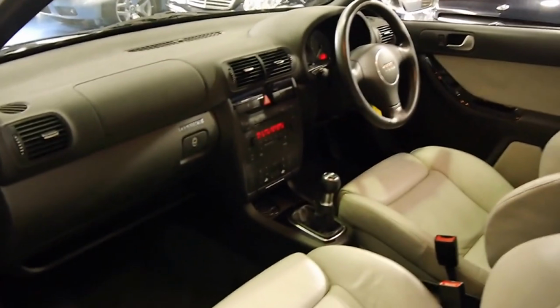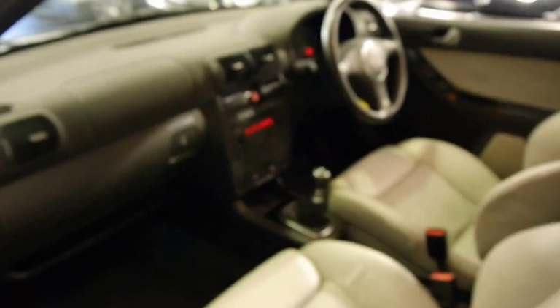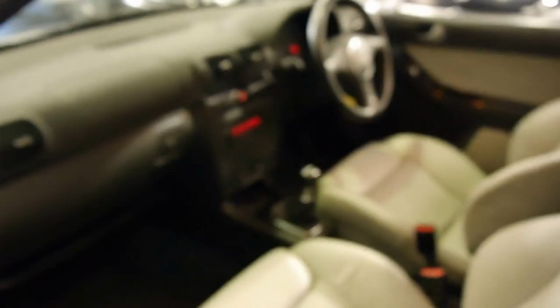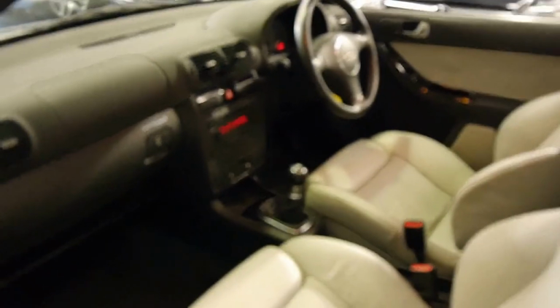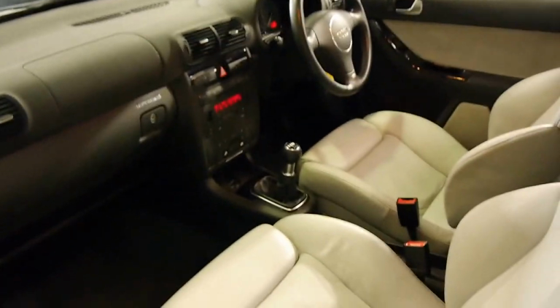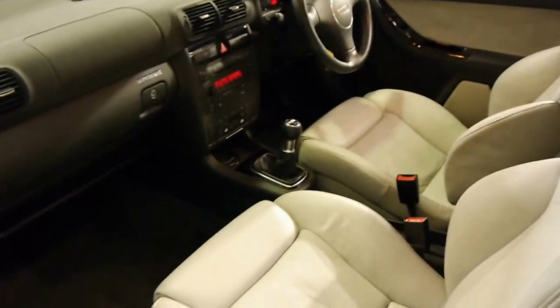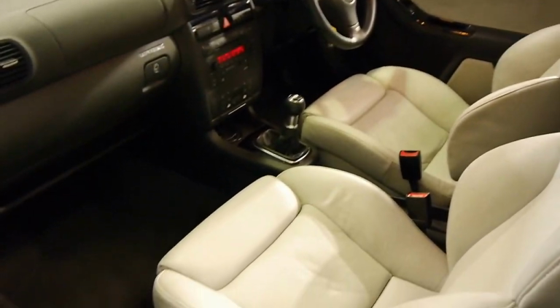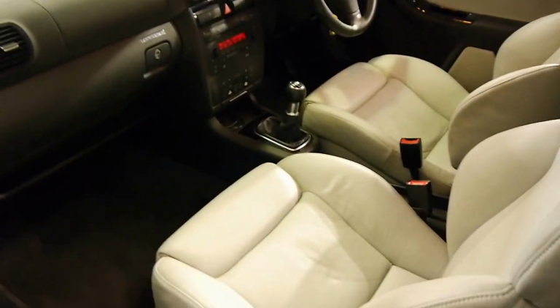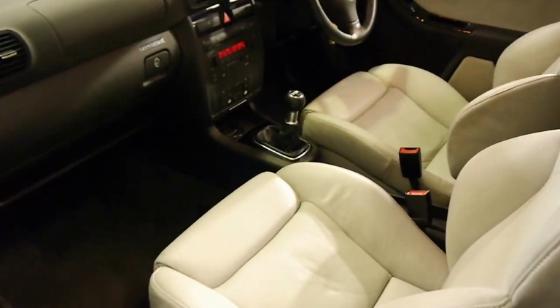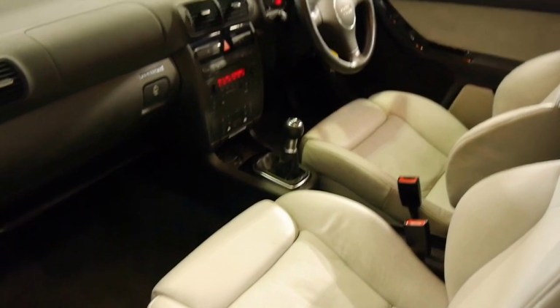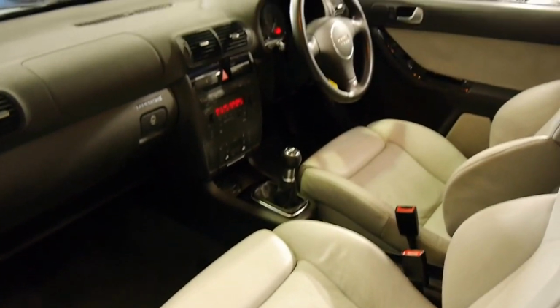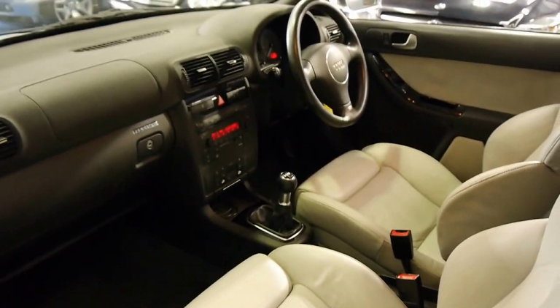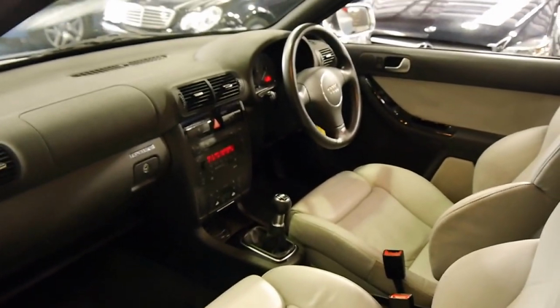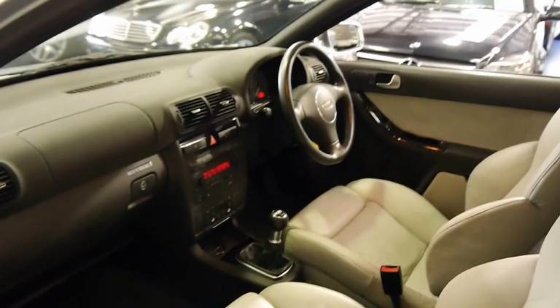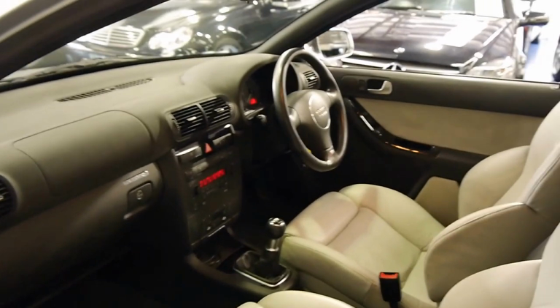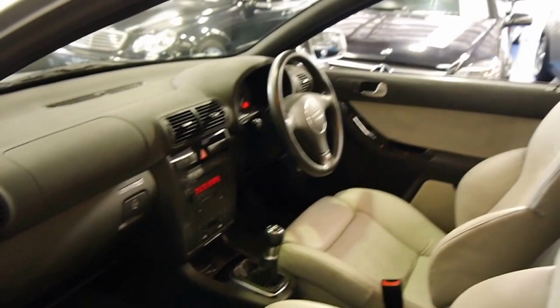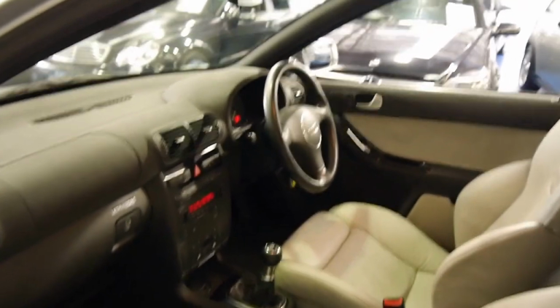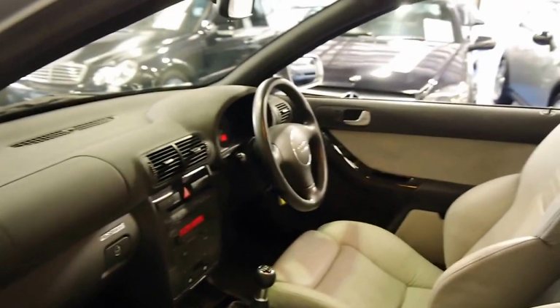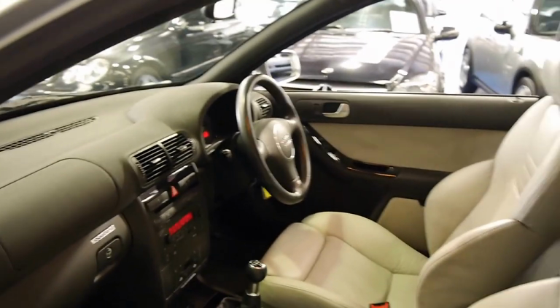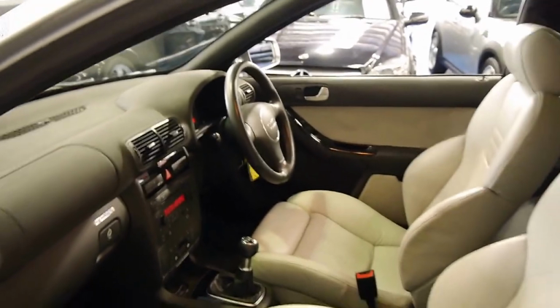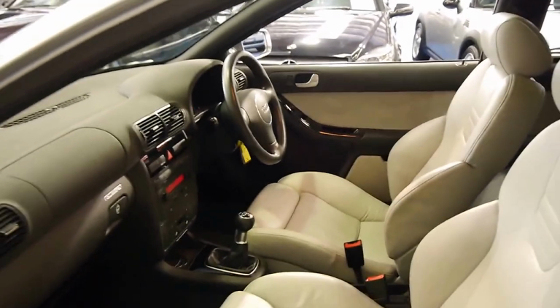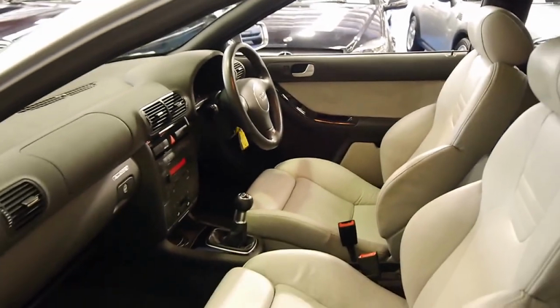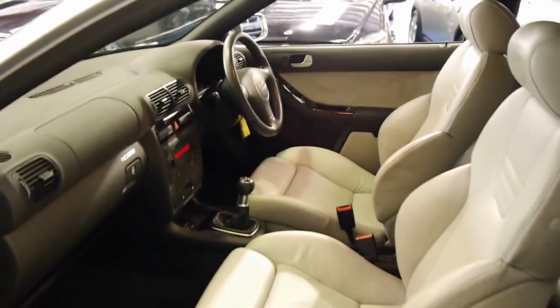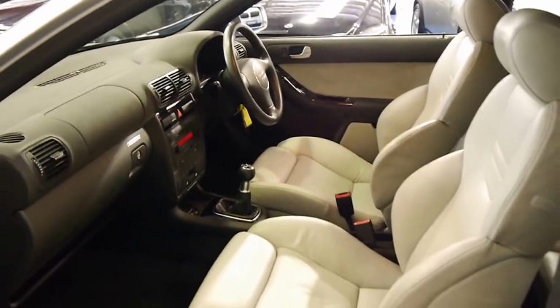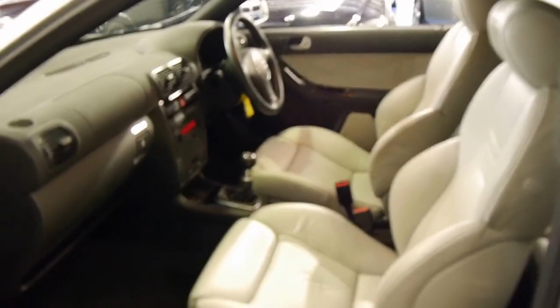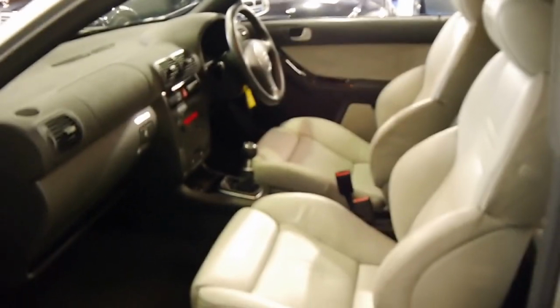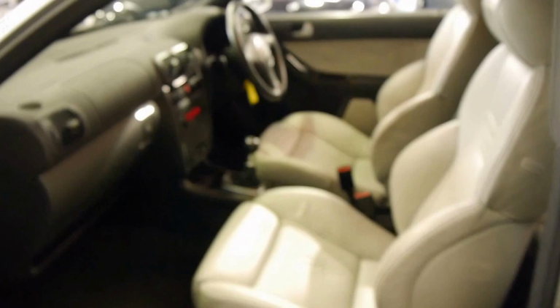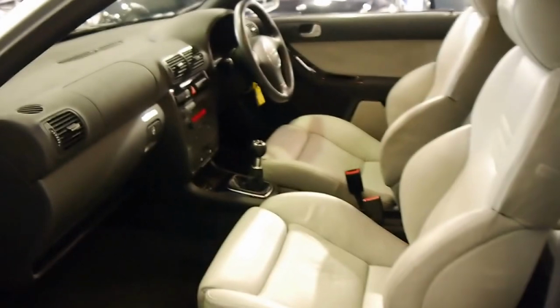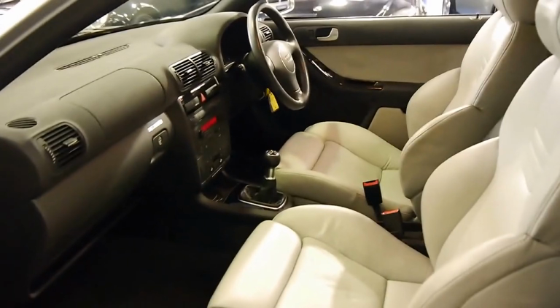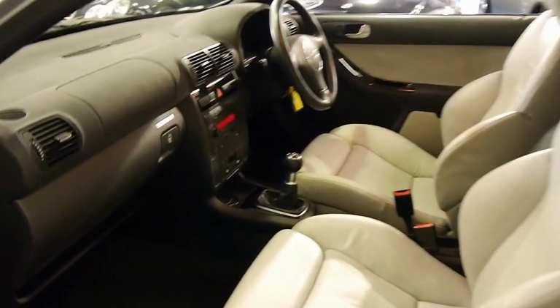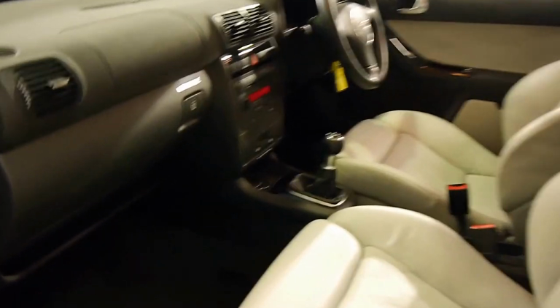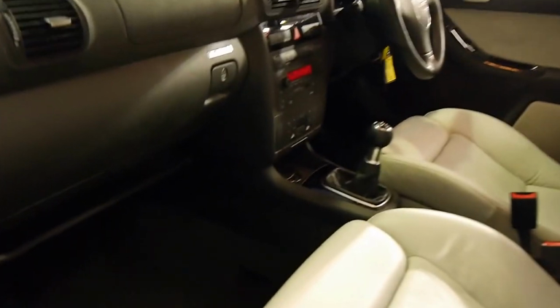The light grey leather interior has held up very very well. We don't even see cars like this with black interior in this sort of condition. So it's very very good.